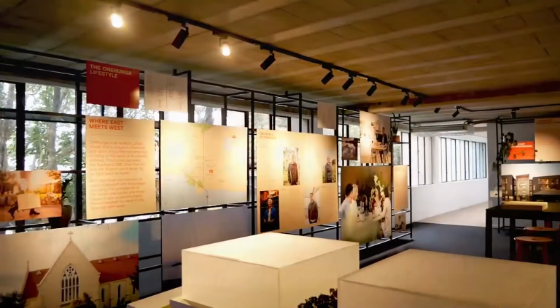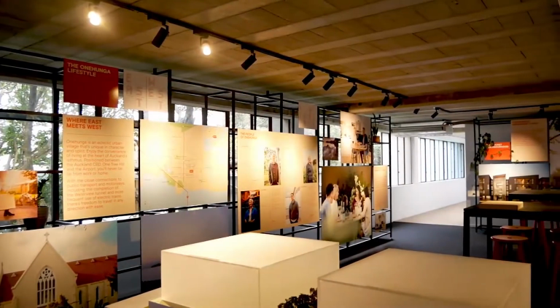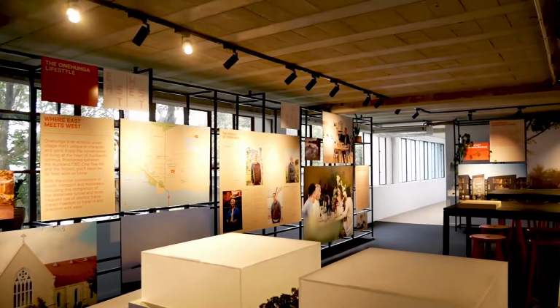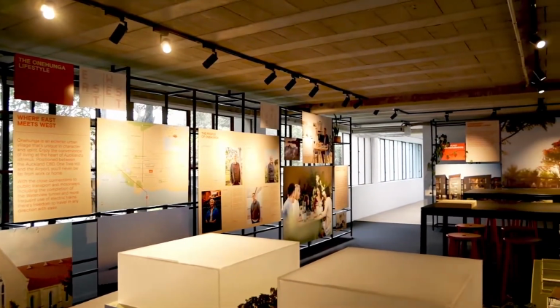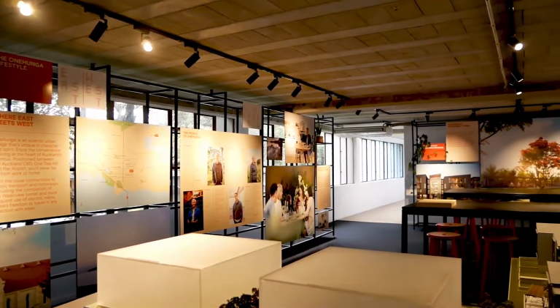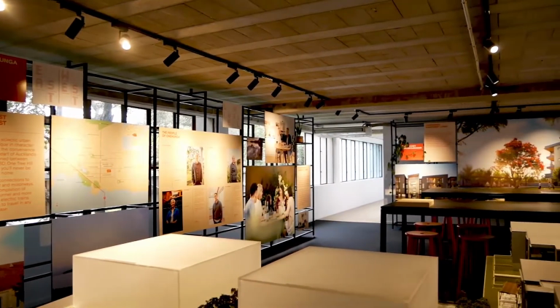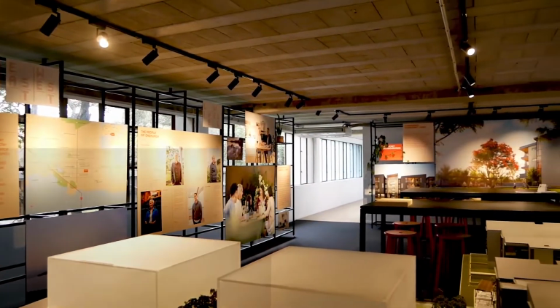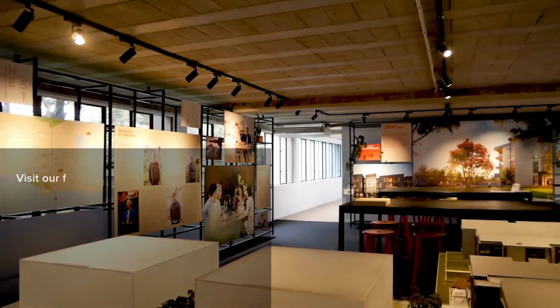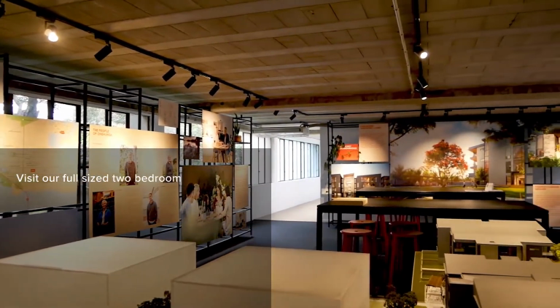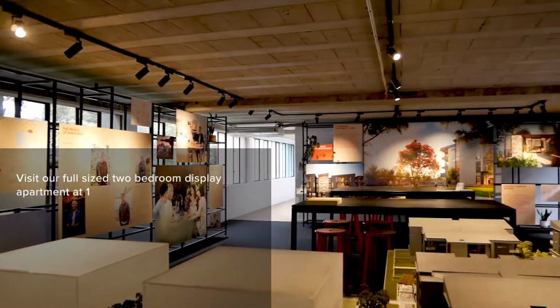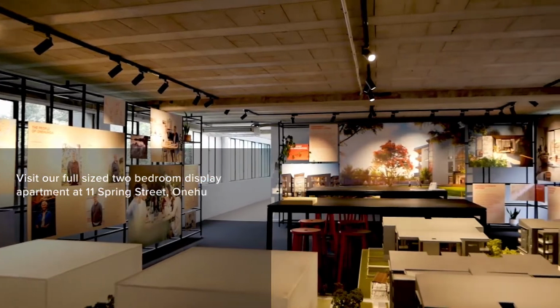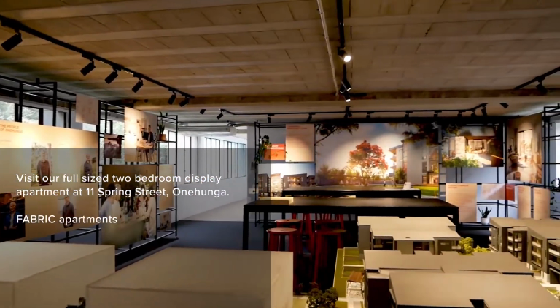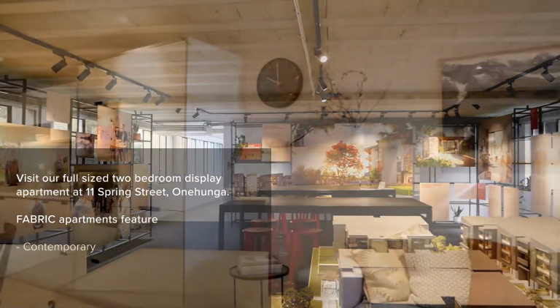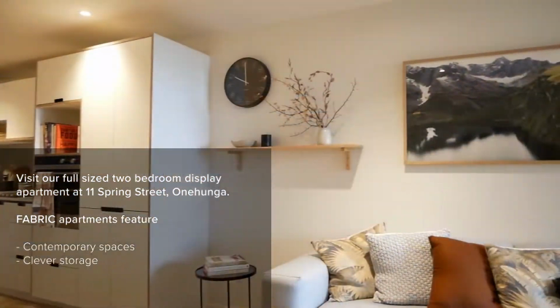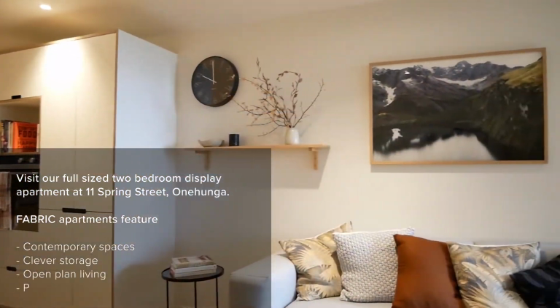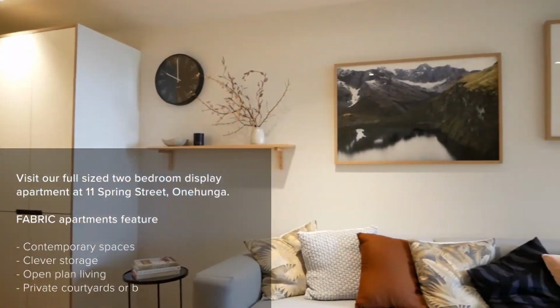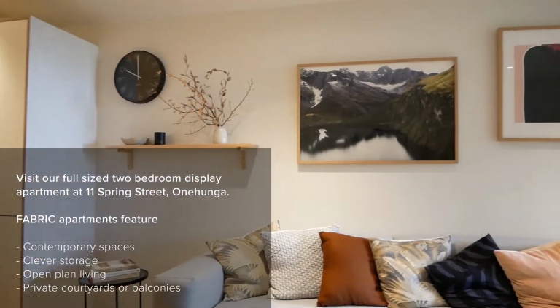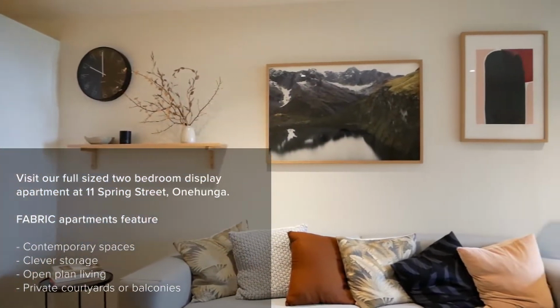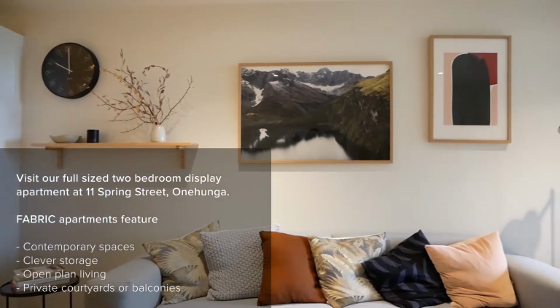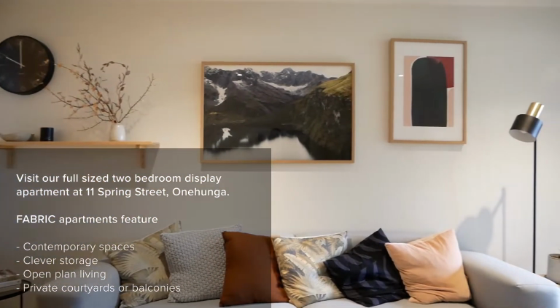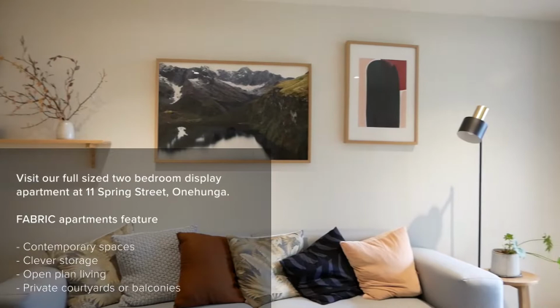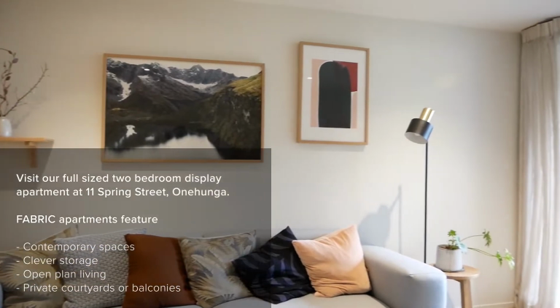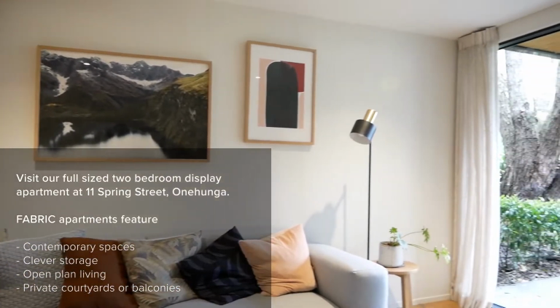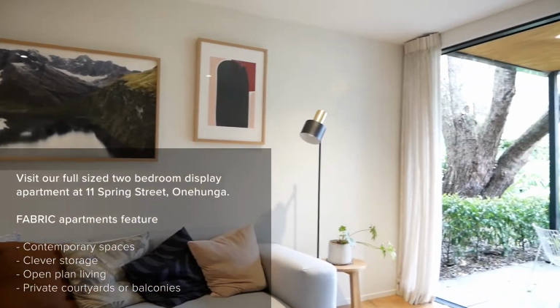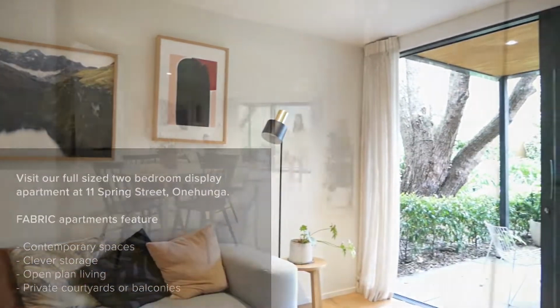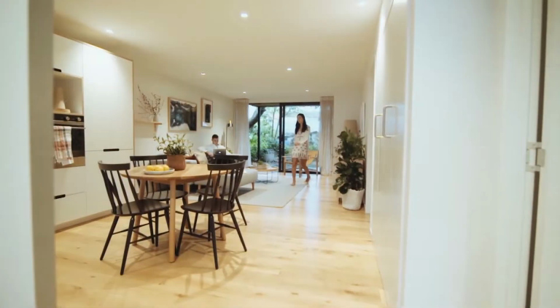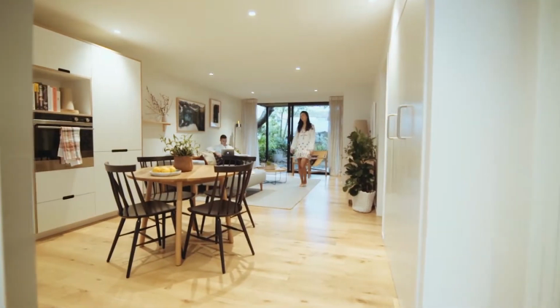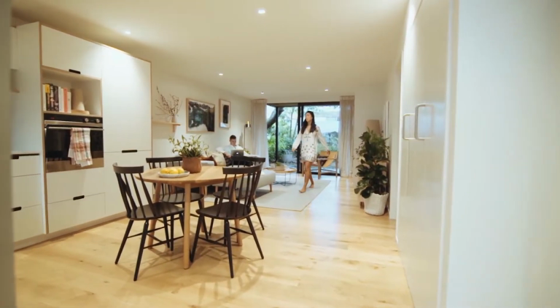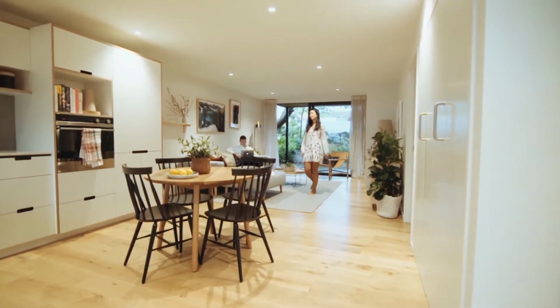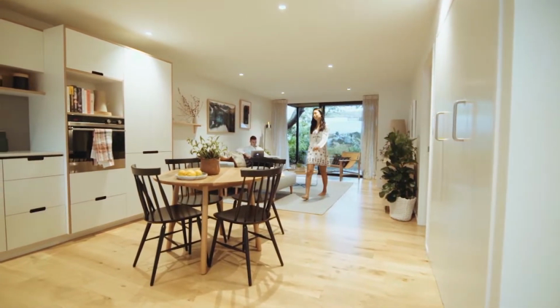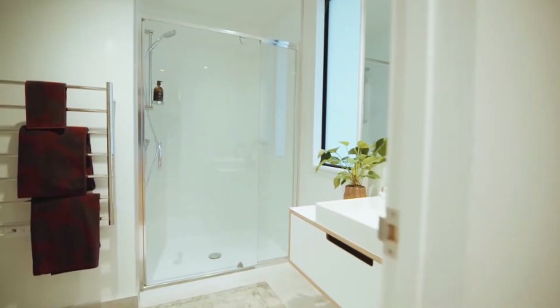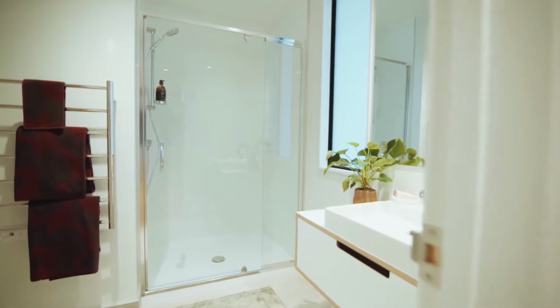Come and see our full-size two-bedroom display apartment, which showcases contemporary spaces designed with clever storage and open-plan living flowing out to private courtyards. There's a great community growing here at Fabric of Onehunga.